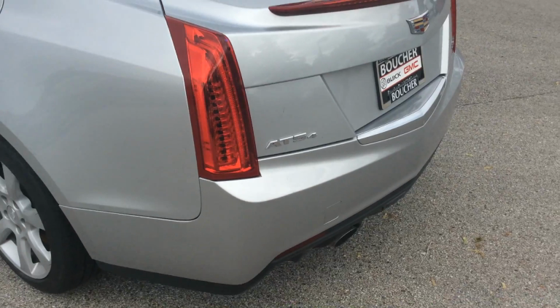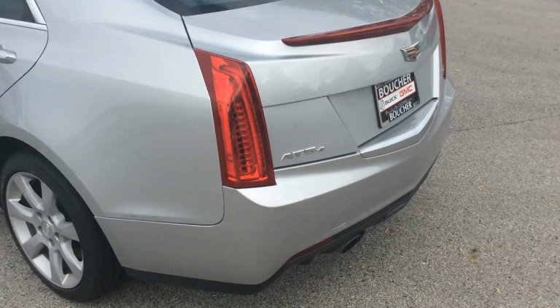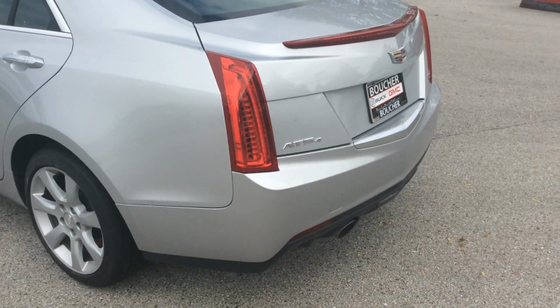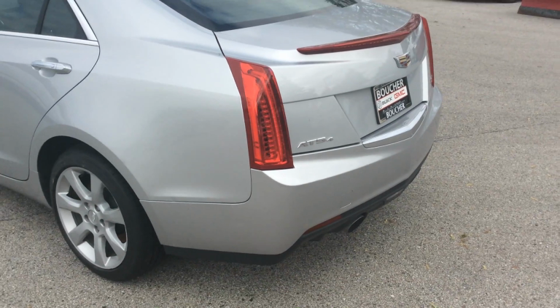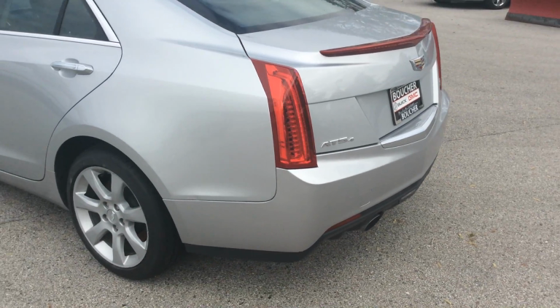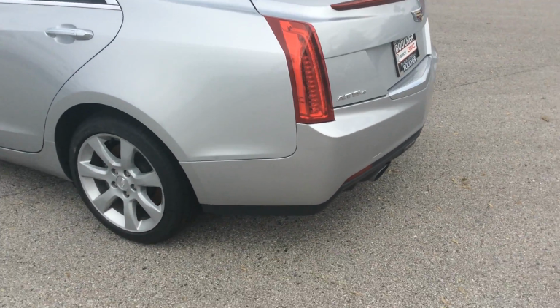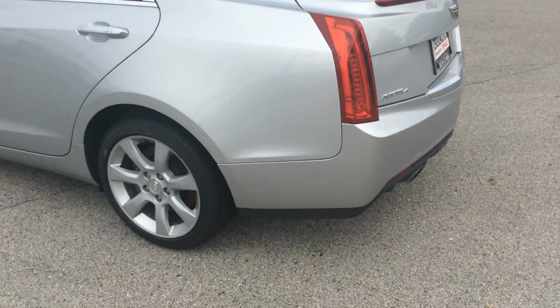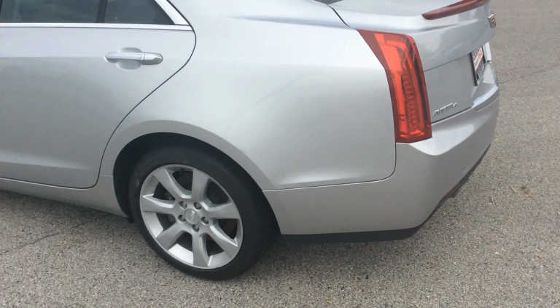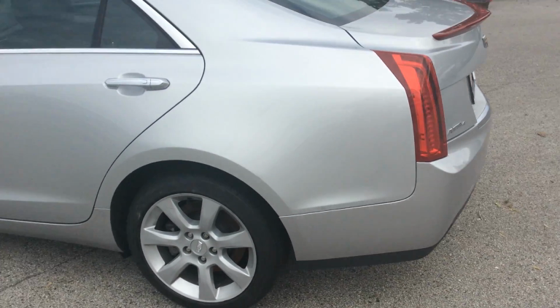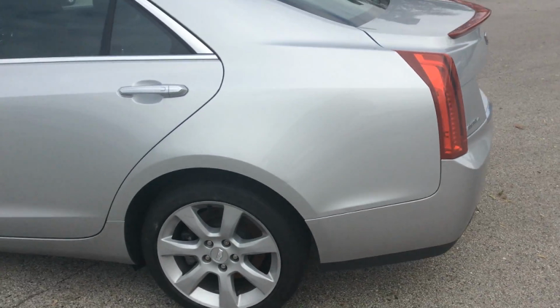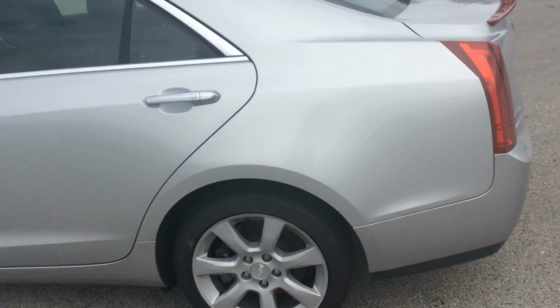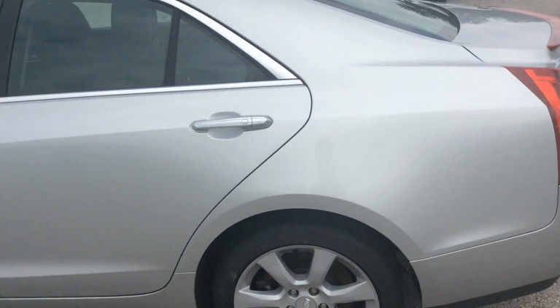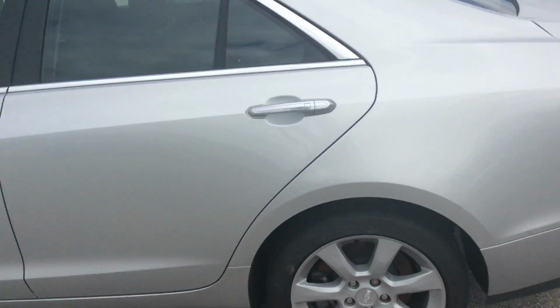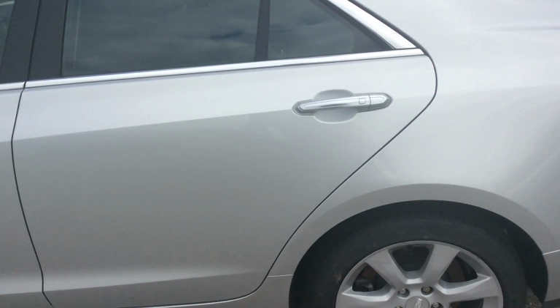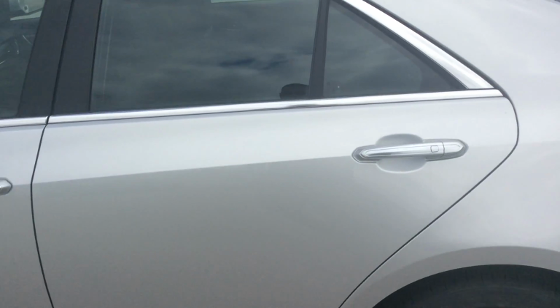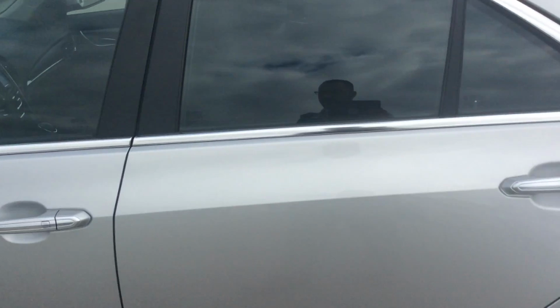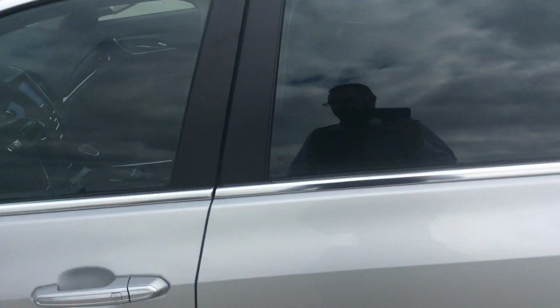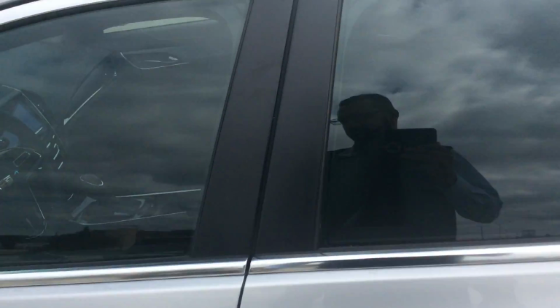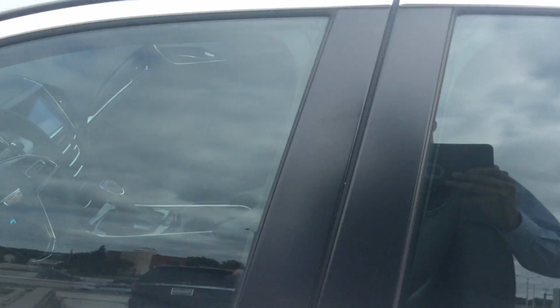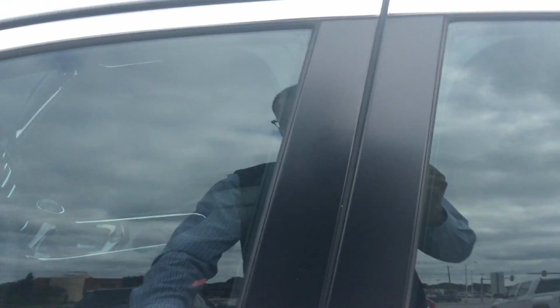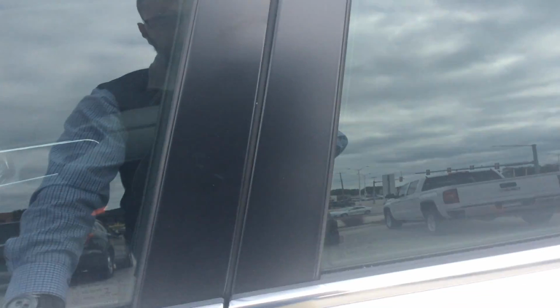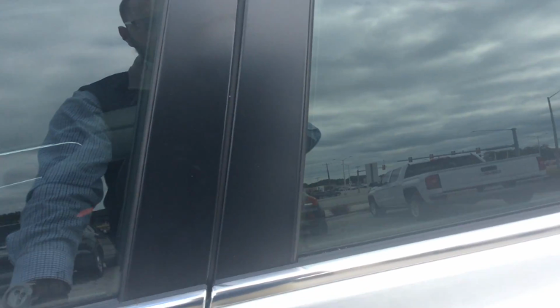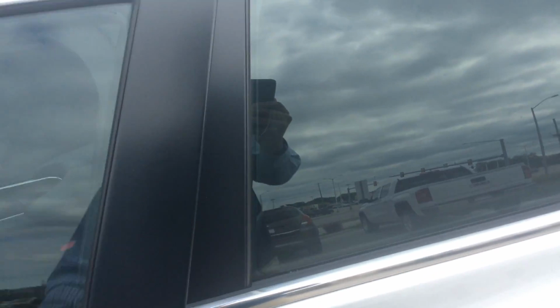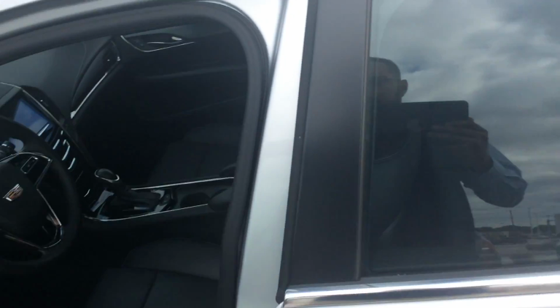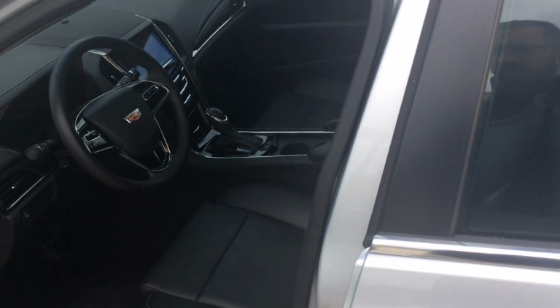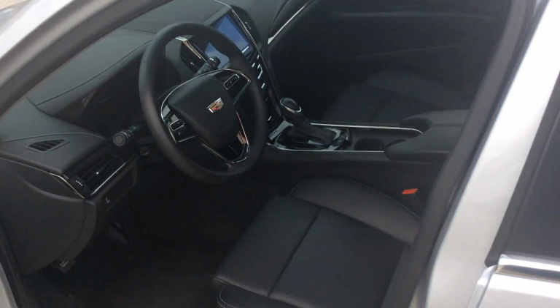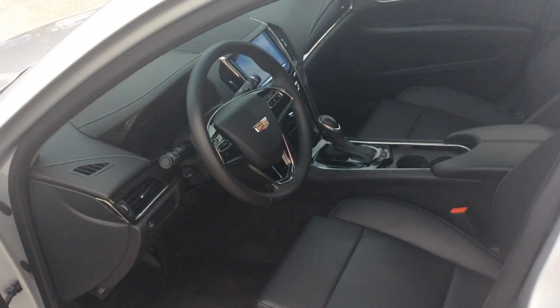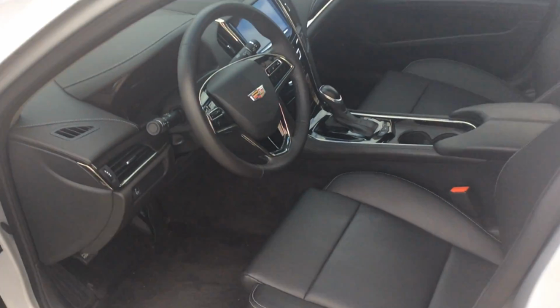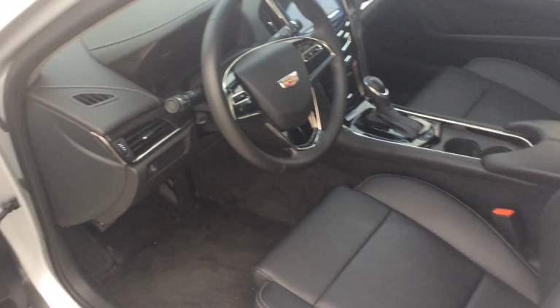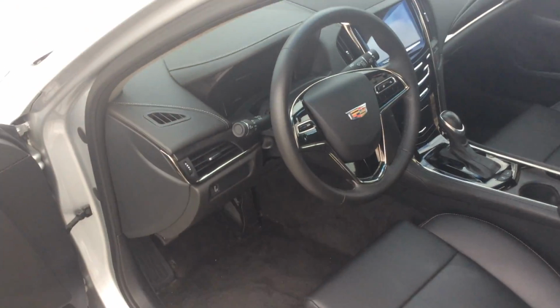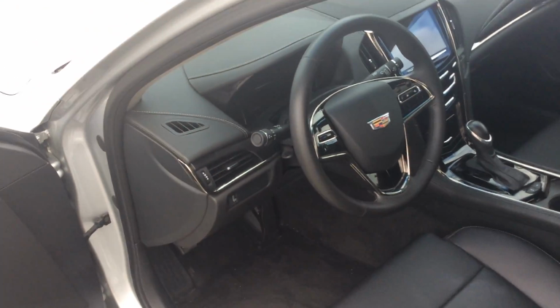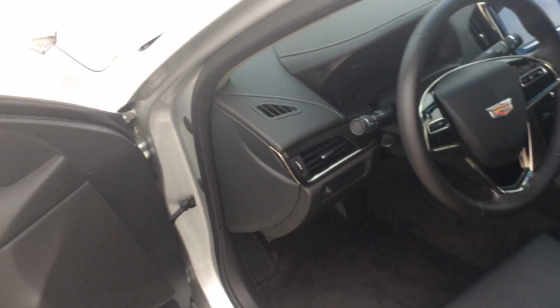ATS4 does designate that this is a four-wheel drive vehicle. Tires do have, it looks like, over 75% tread left at least.